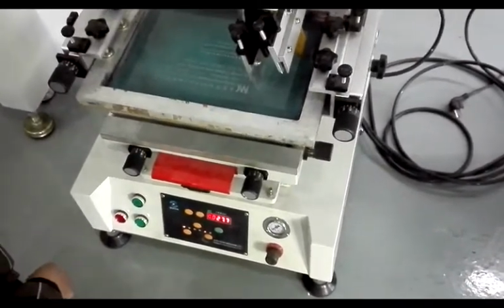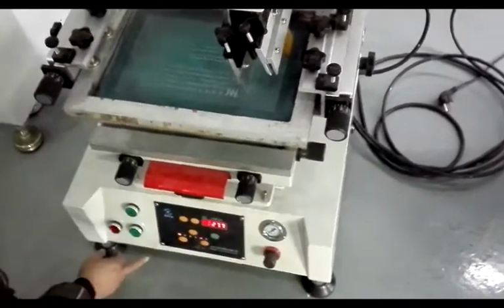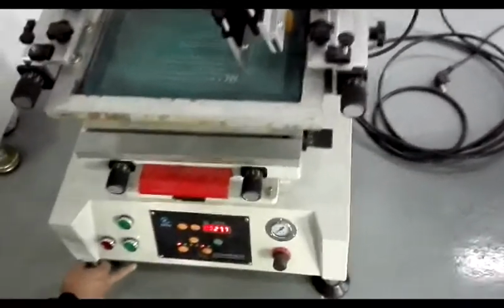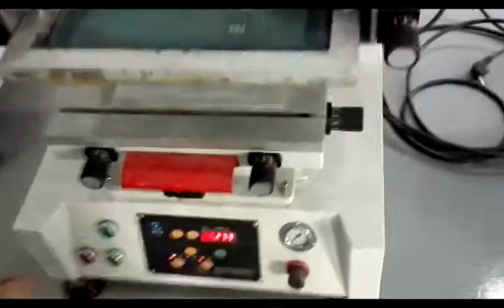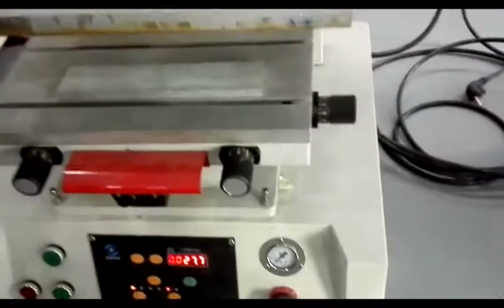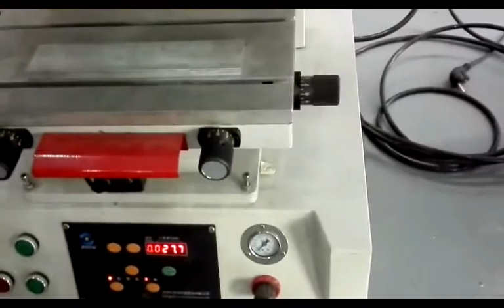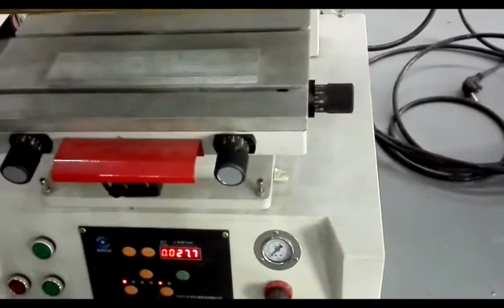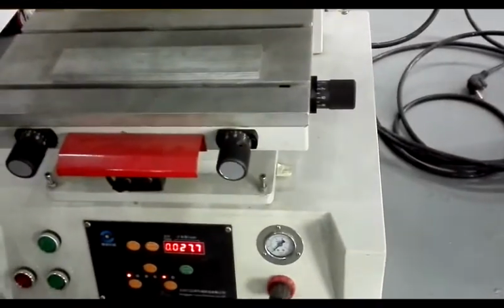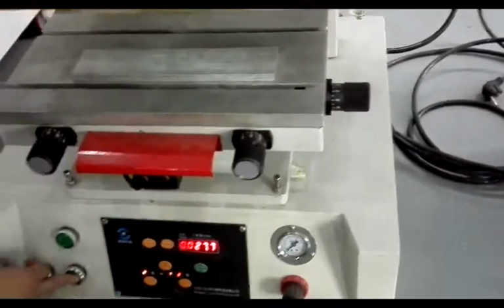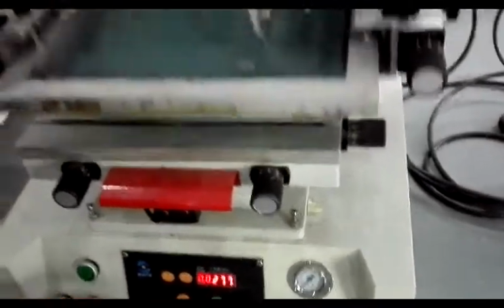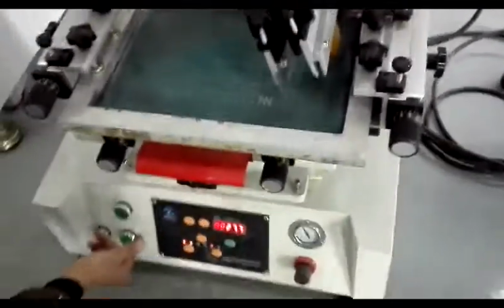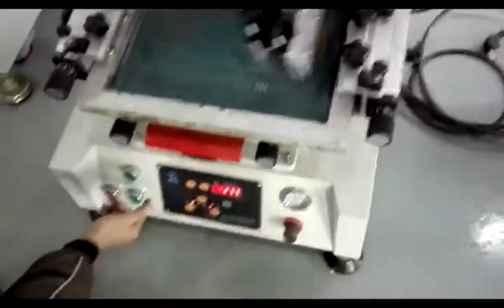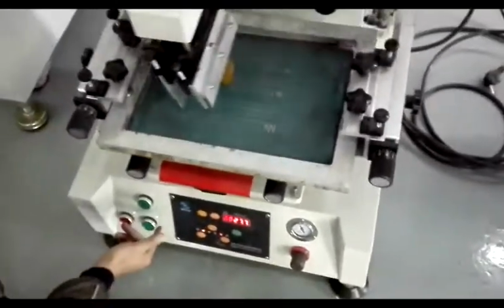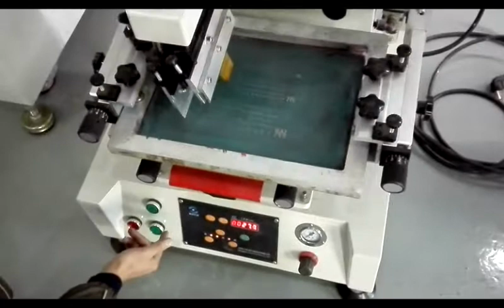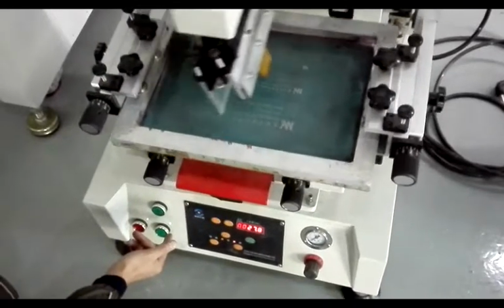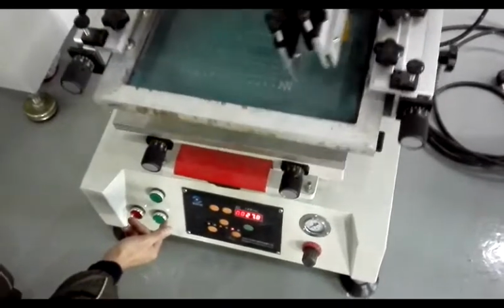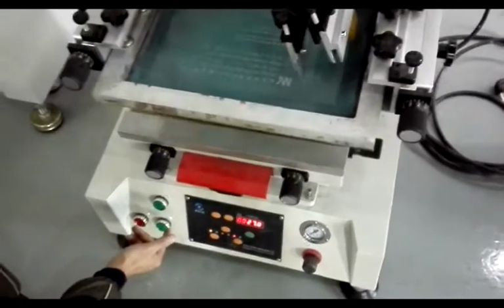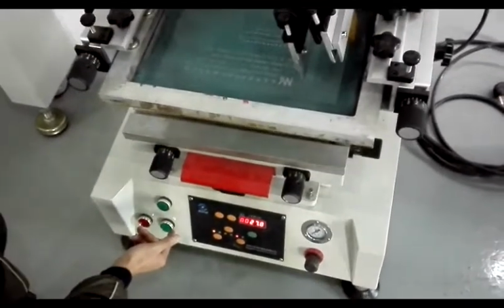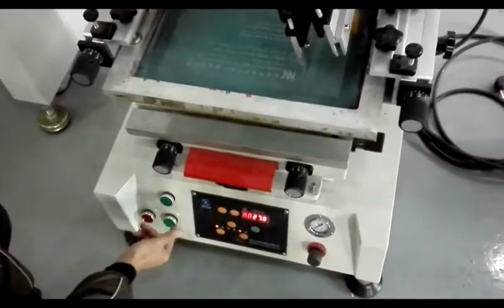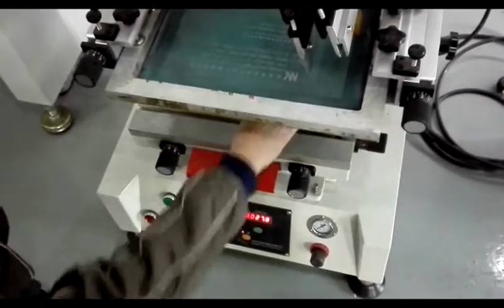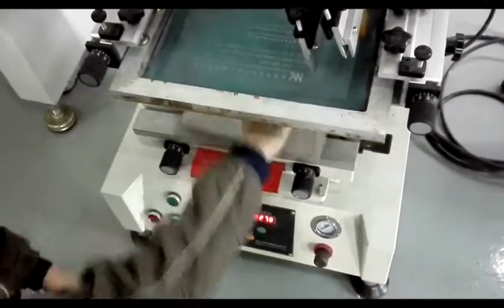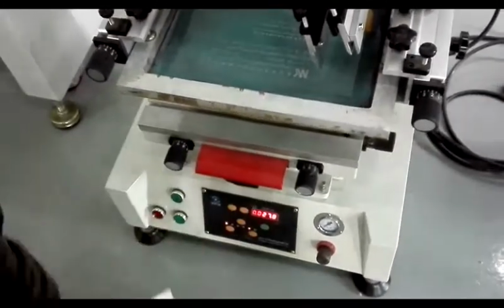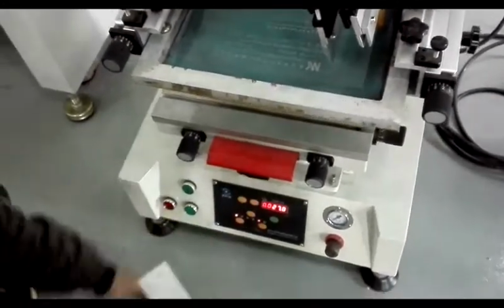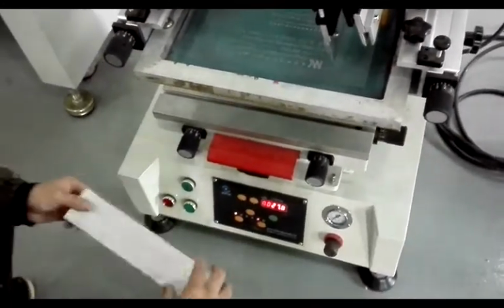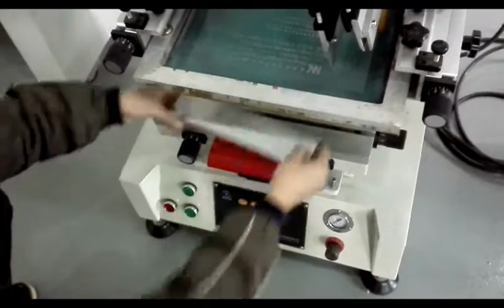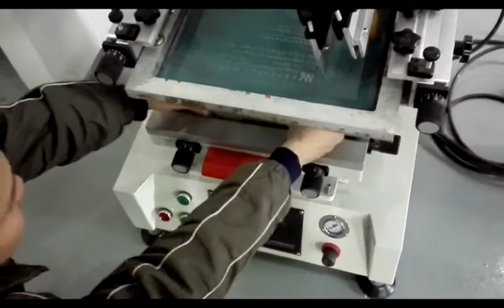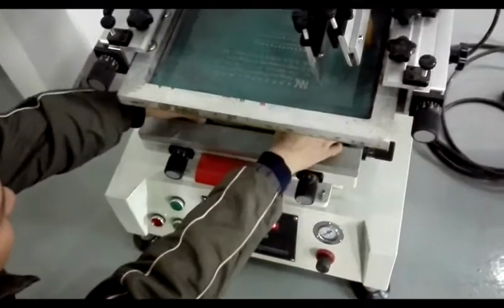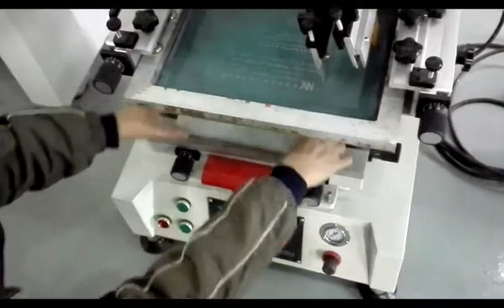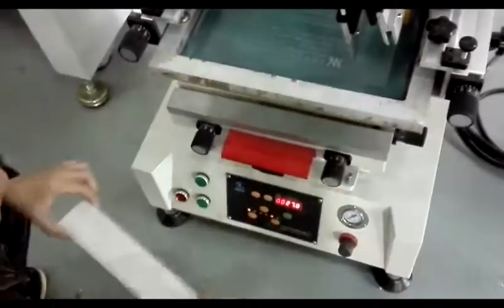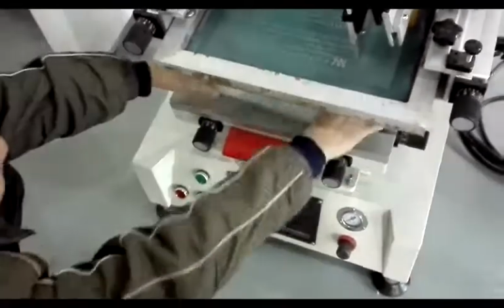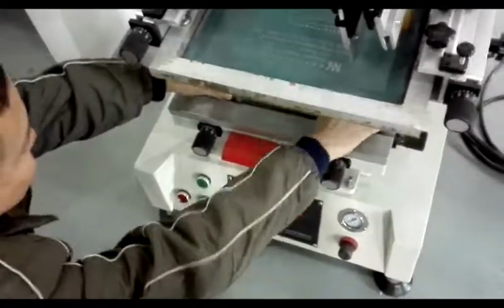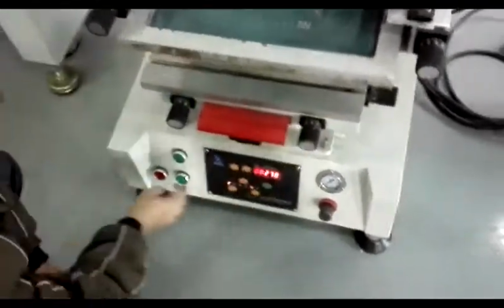Okay, after this, come printing. And then put another product for printing again.